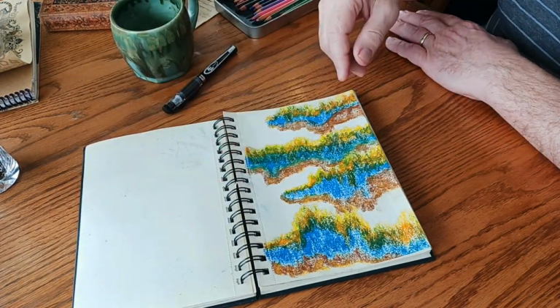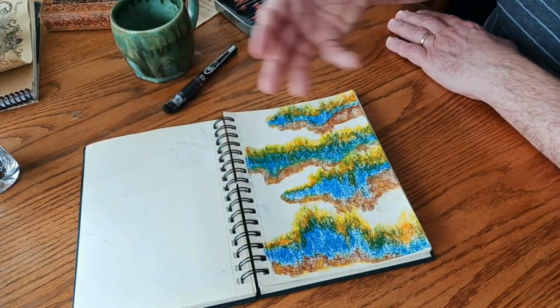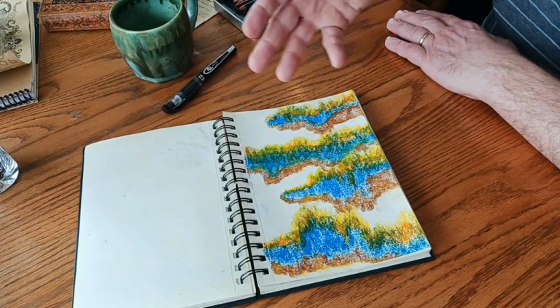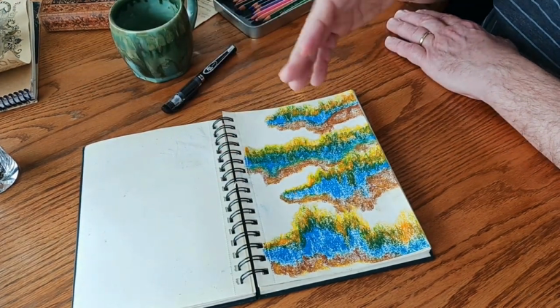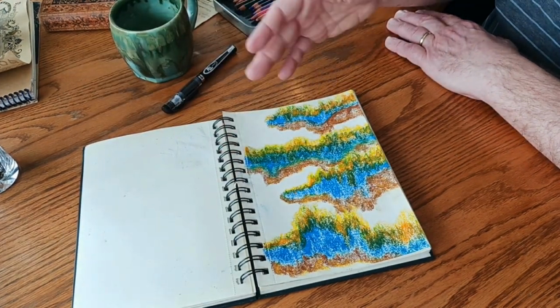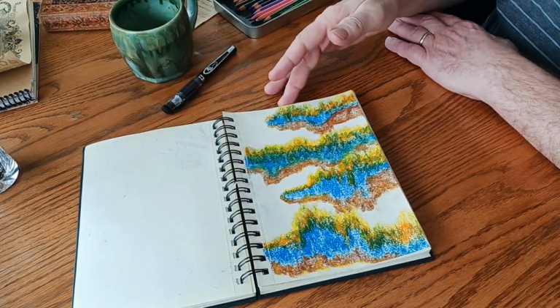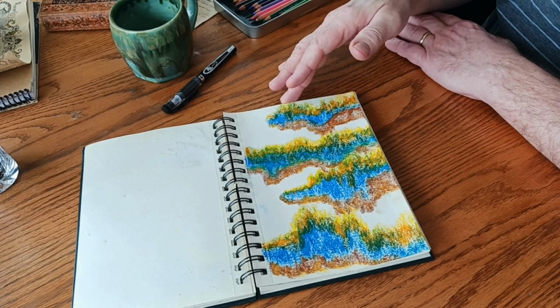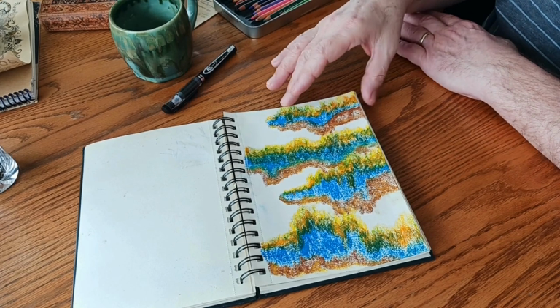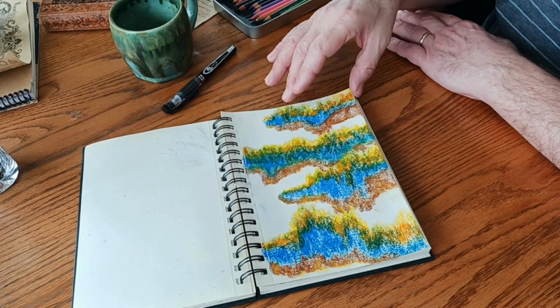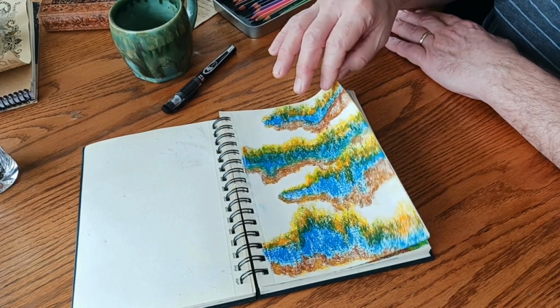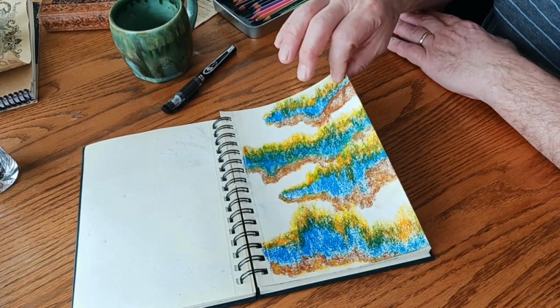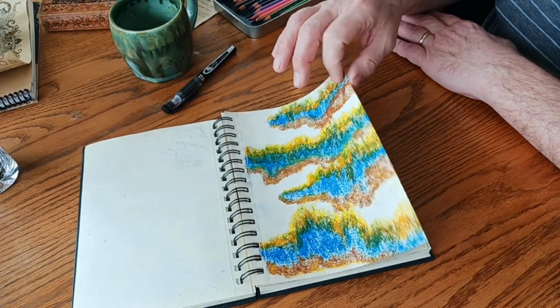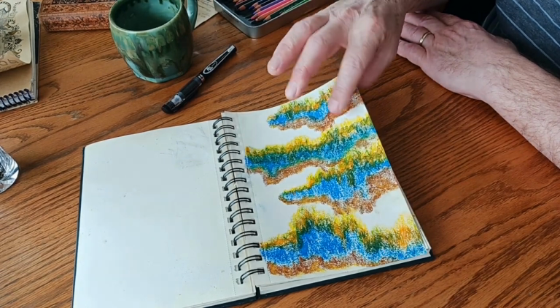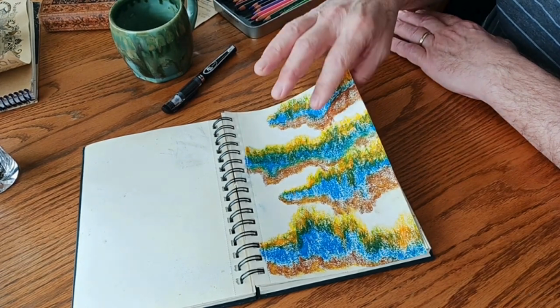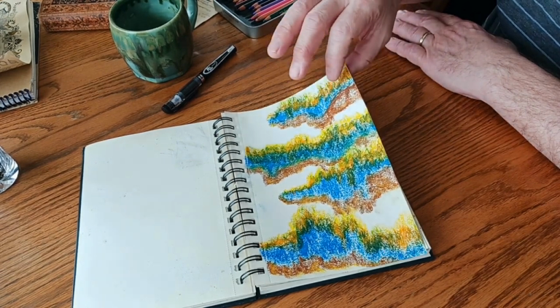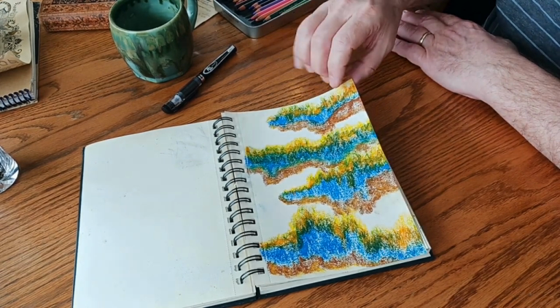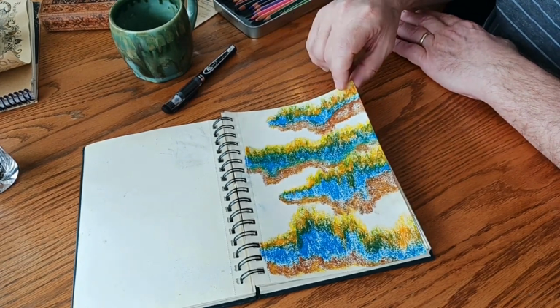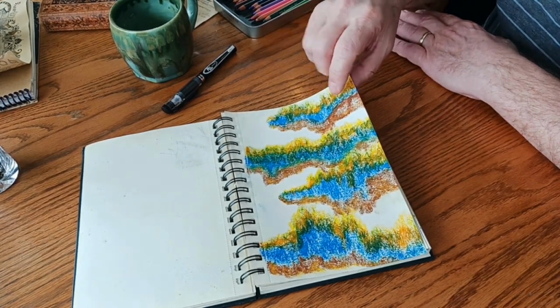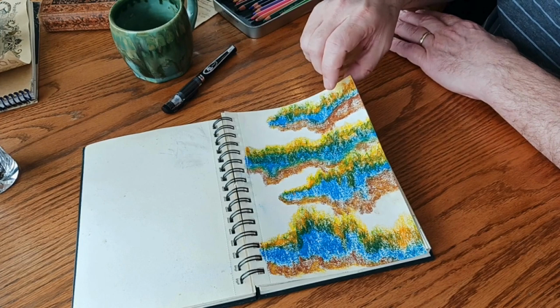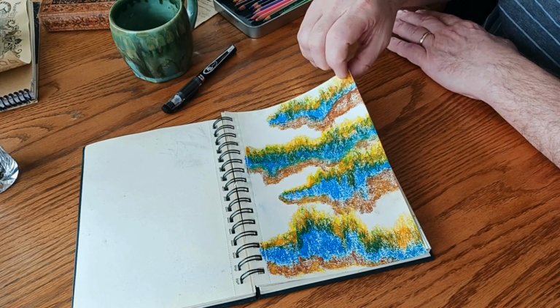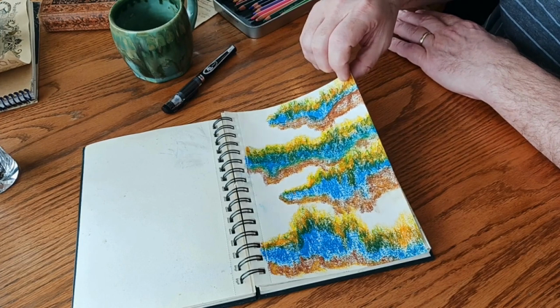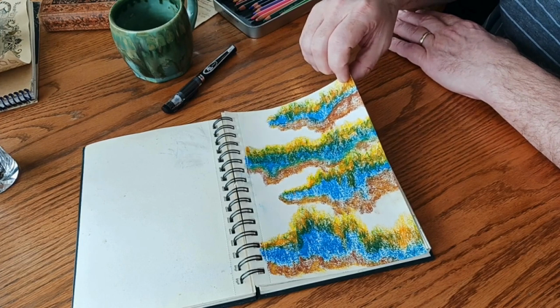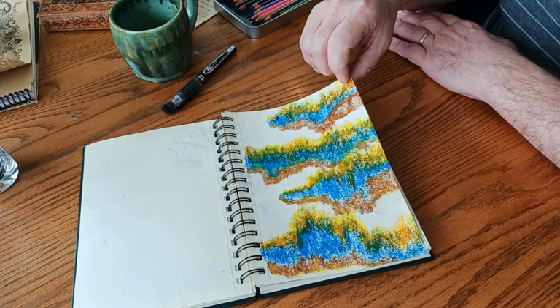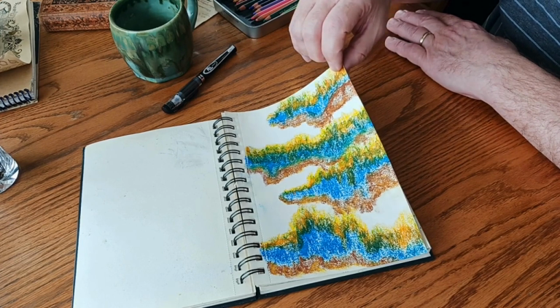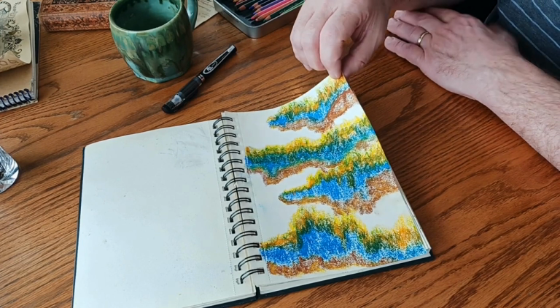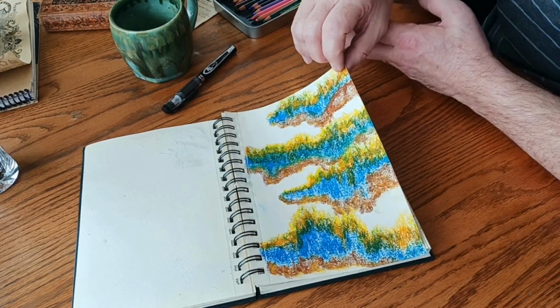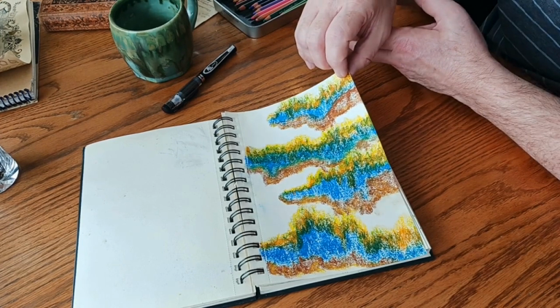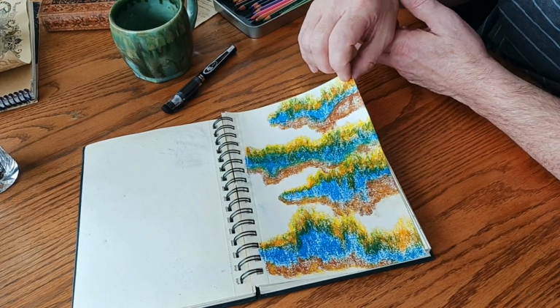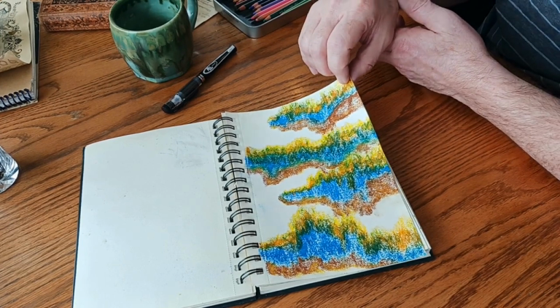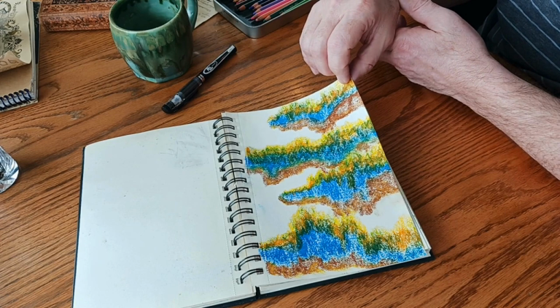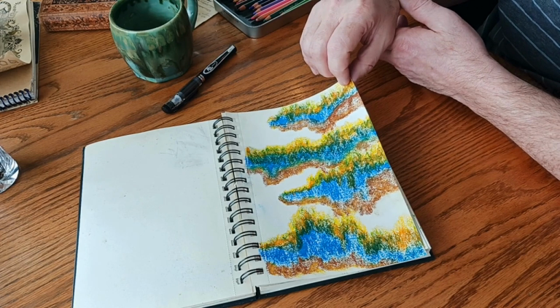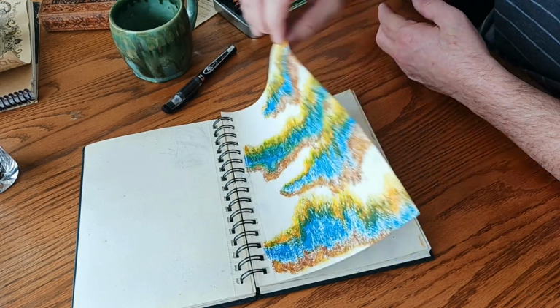This is all just experiments, mostly in this sketchbook — just experiments with colors, trying to blend colors, see what looks good and what doesn't. Brown and yellow and blue usually go together.